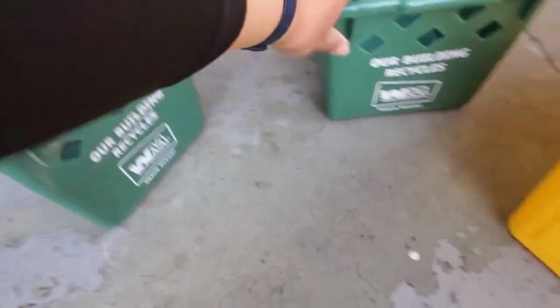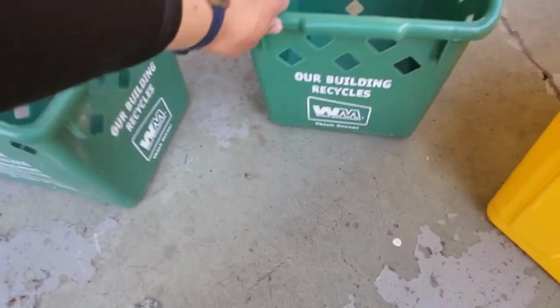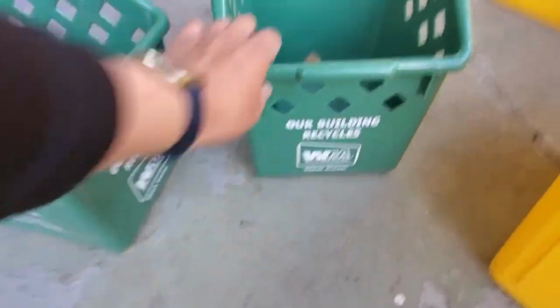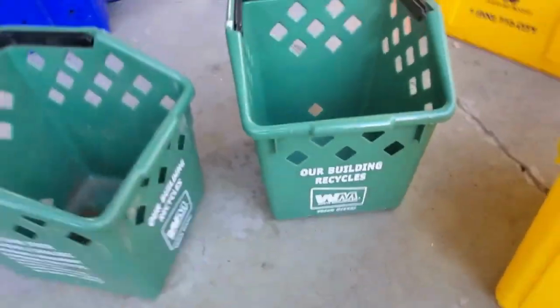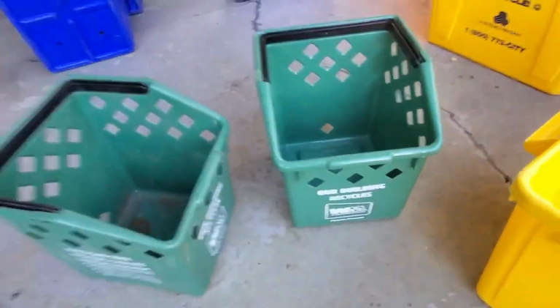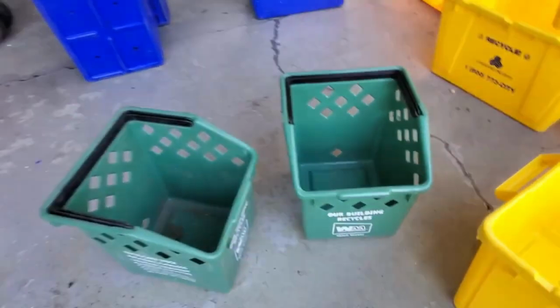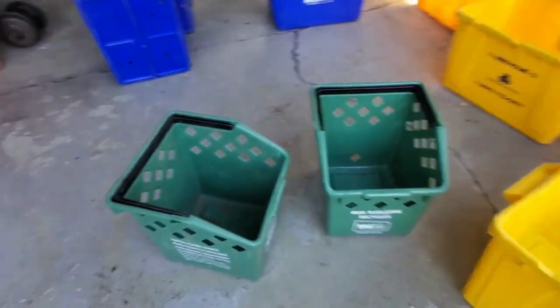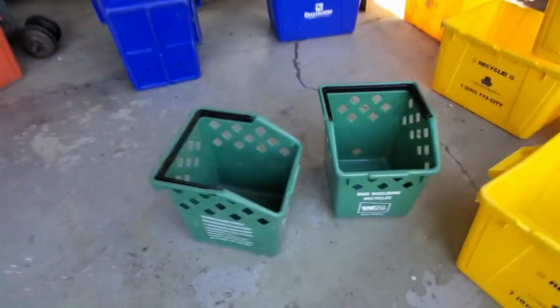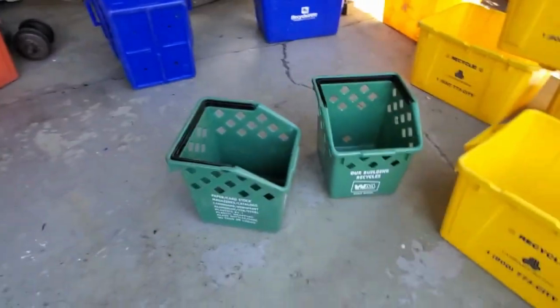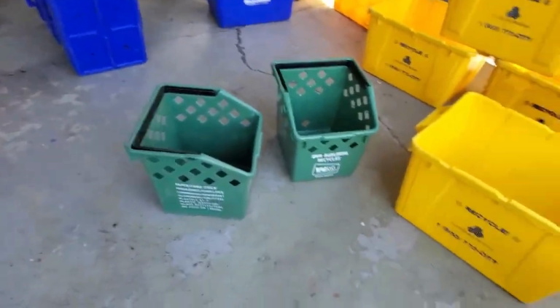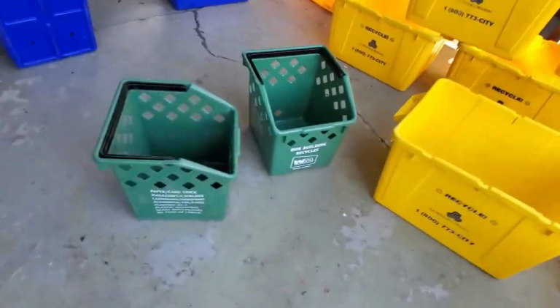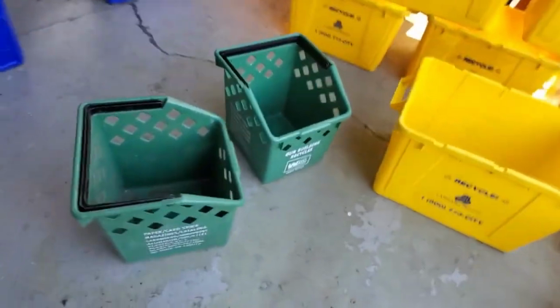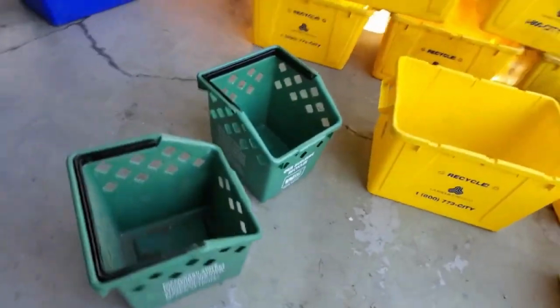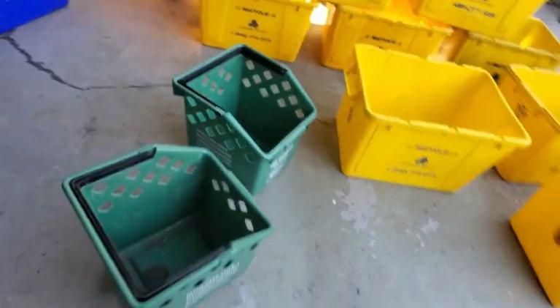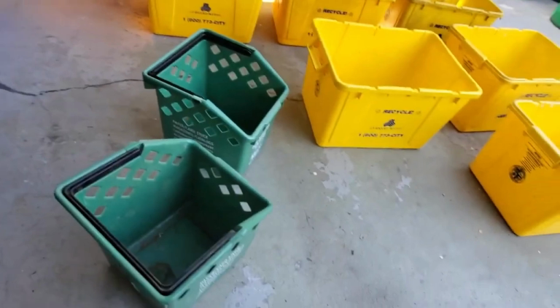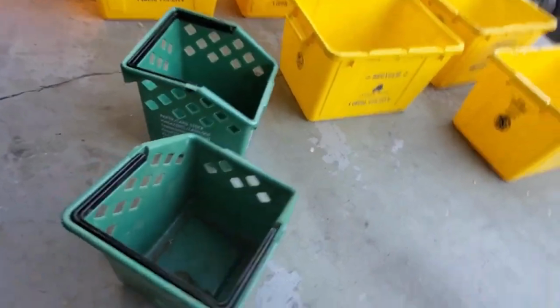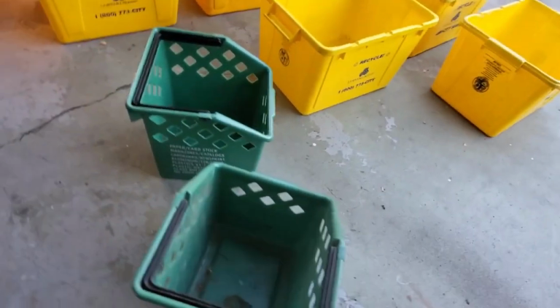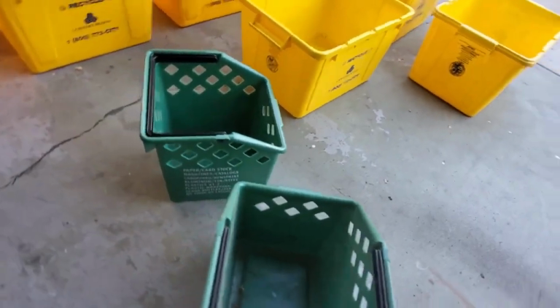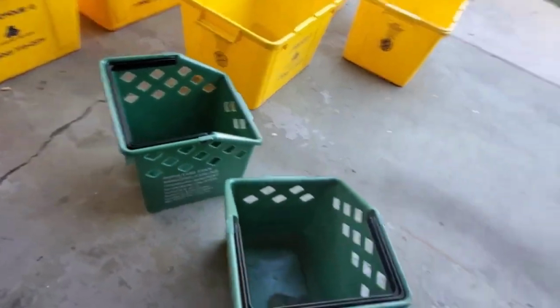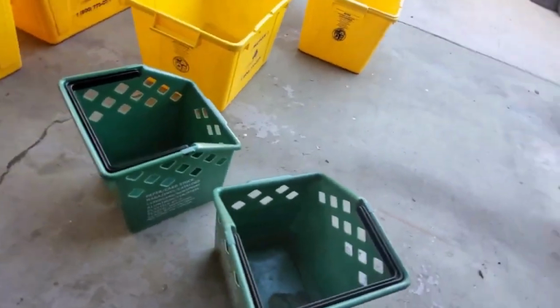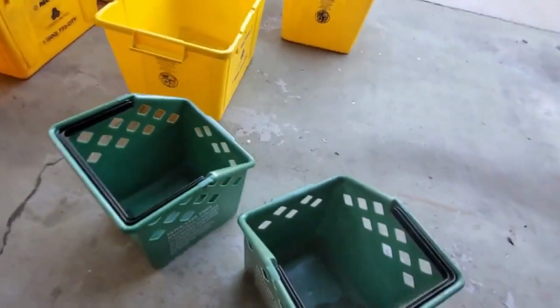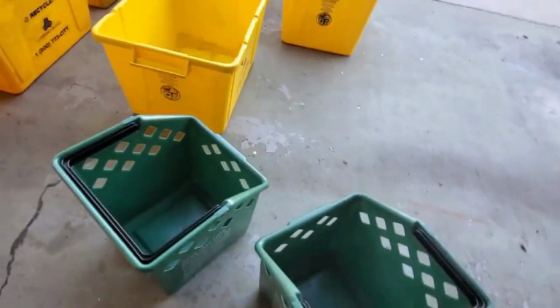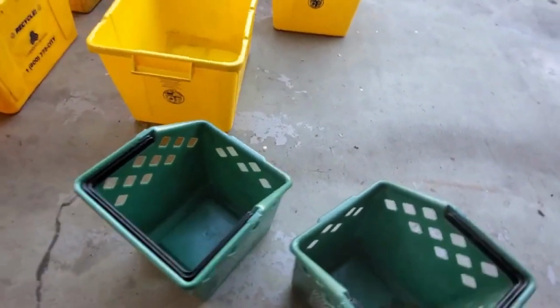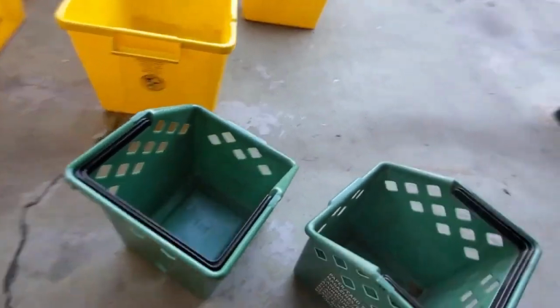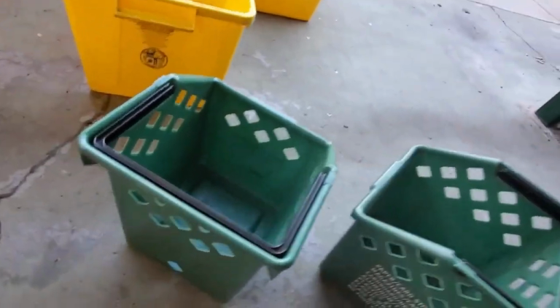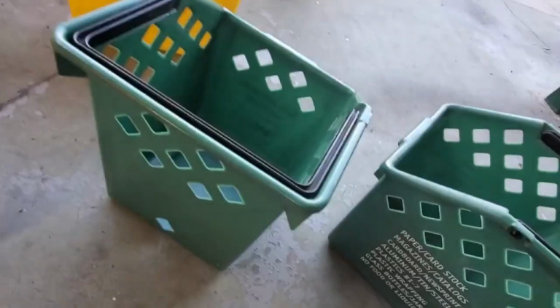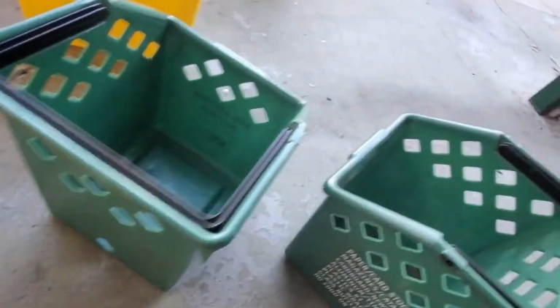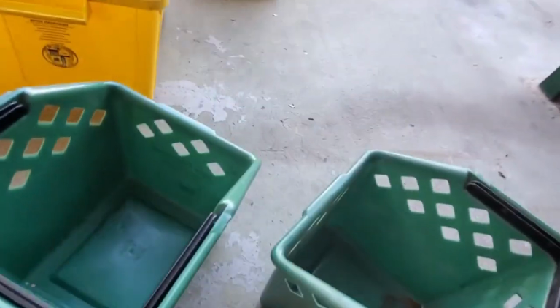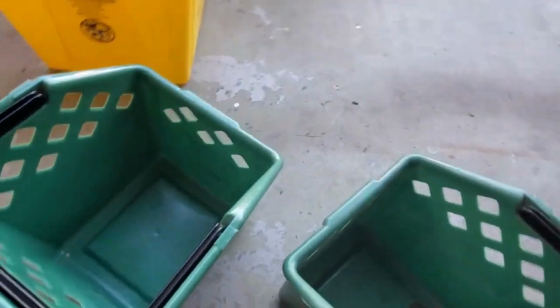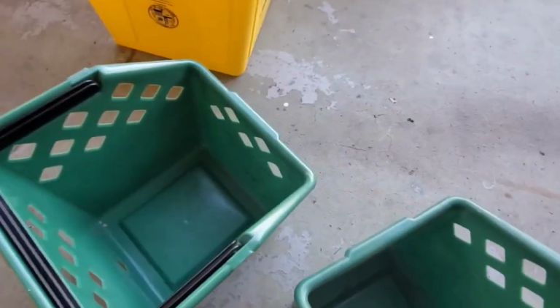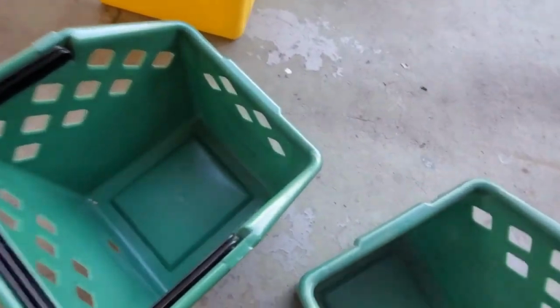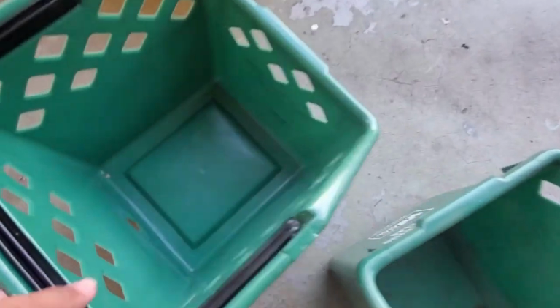Alright, here I got two of these WM baskets for recycling. This one is in my room for my own recyclables, this one I keep outside. They're made by Rarity. Kind of cool to have them — I had more but I gave them away, only got two left. They're nice to have to use in my room because they fit anywhere in the corner for recyclables.